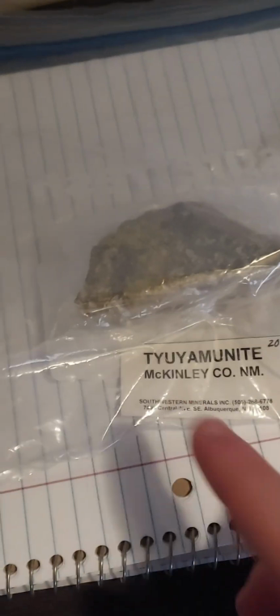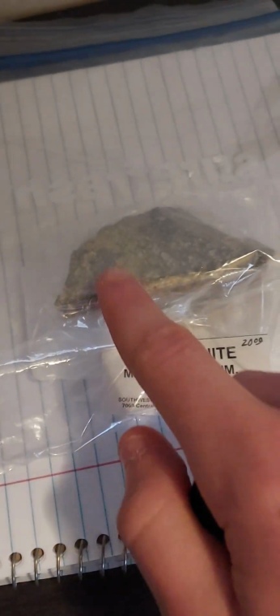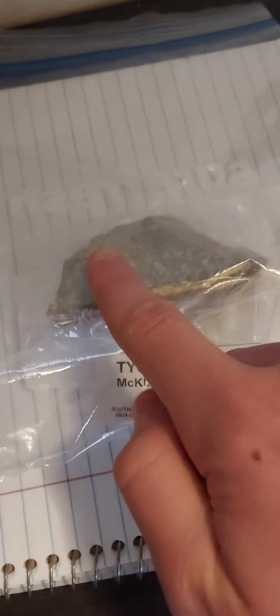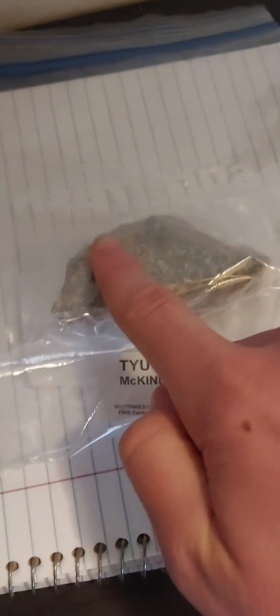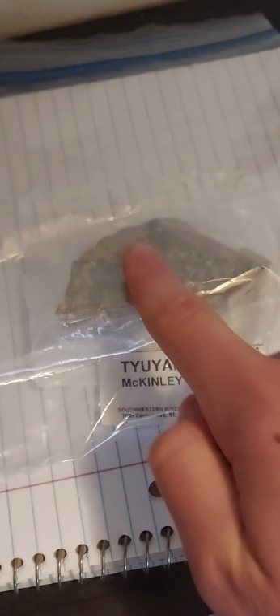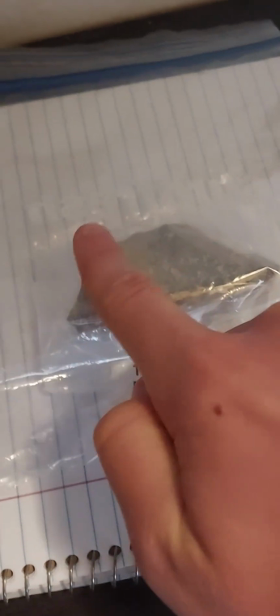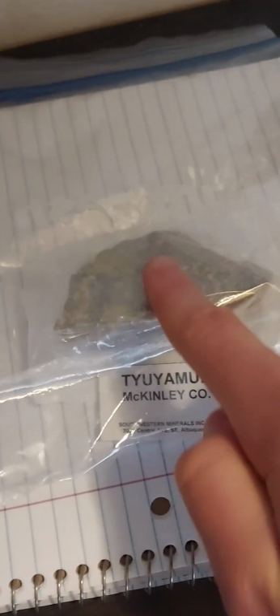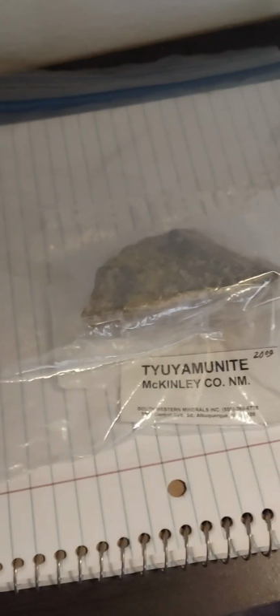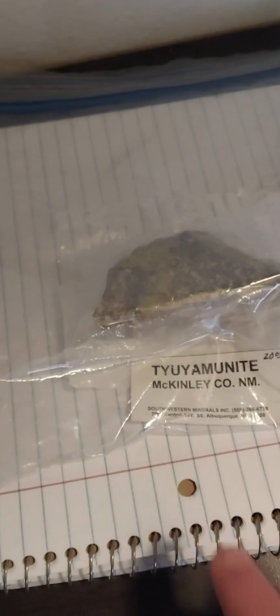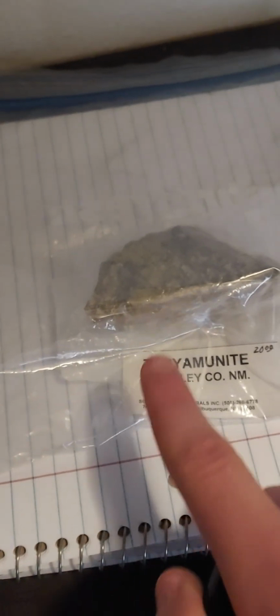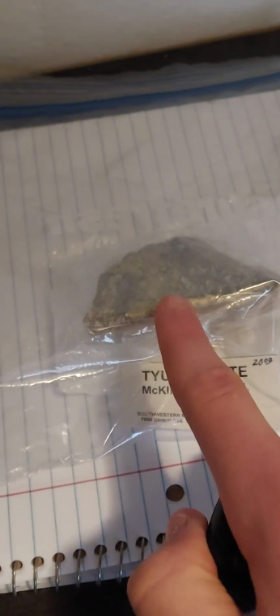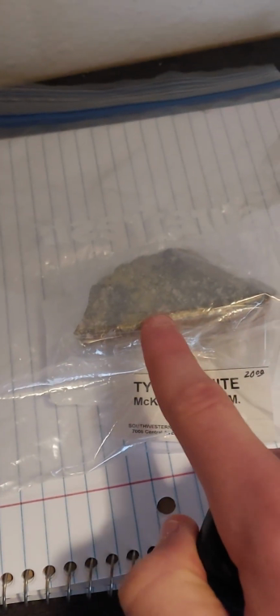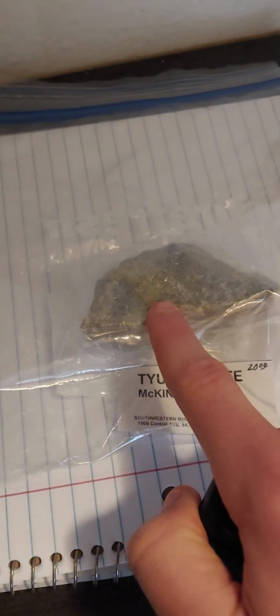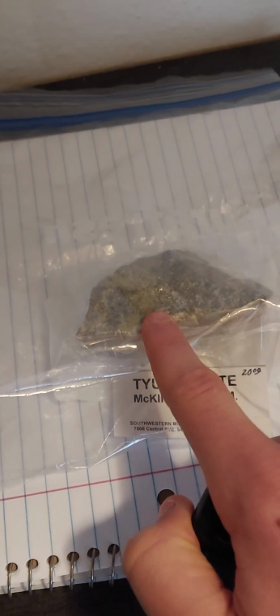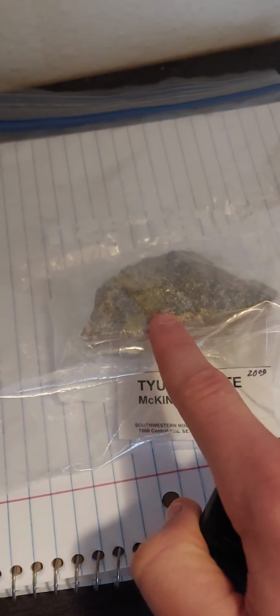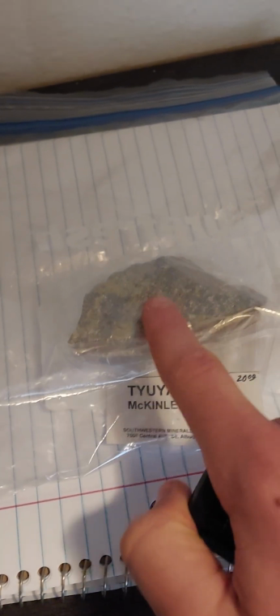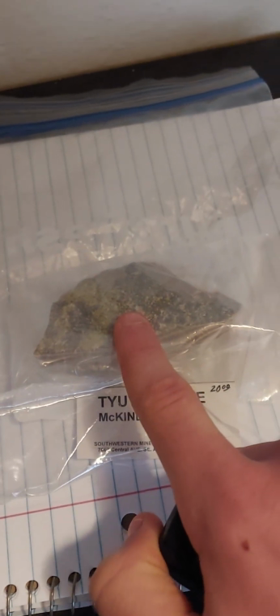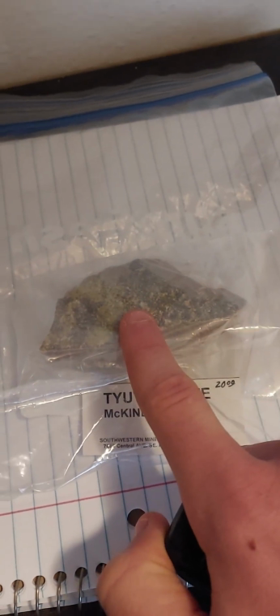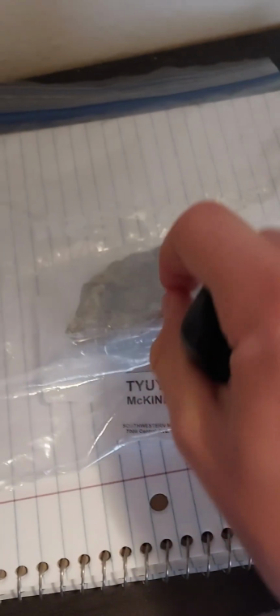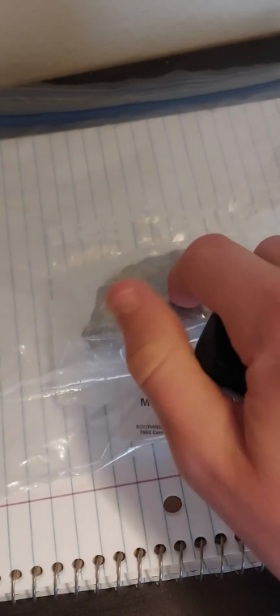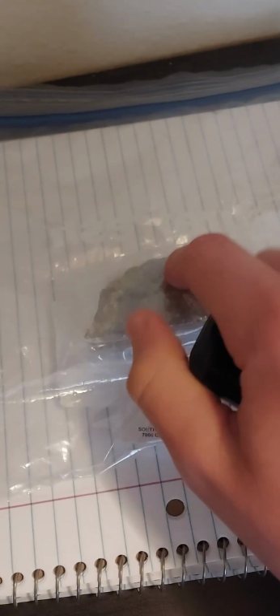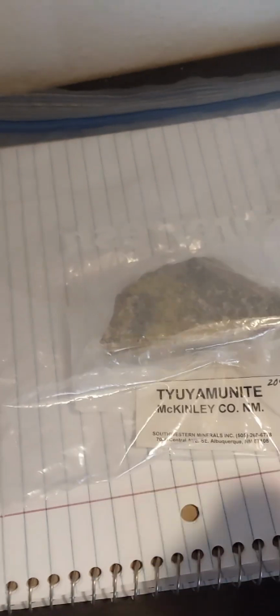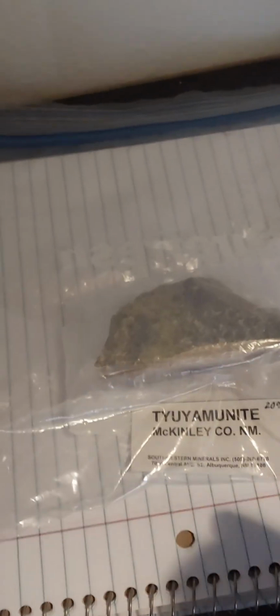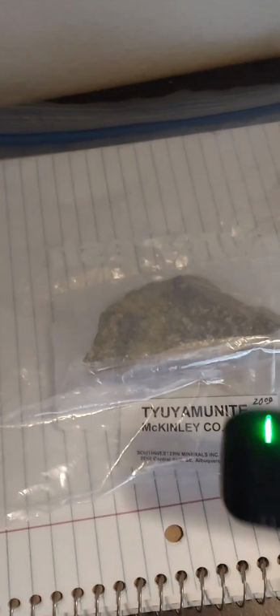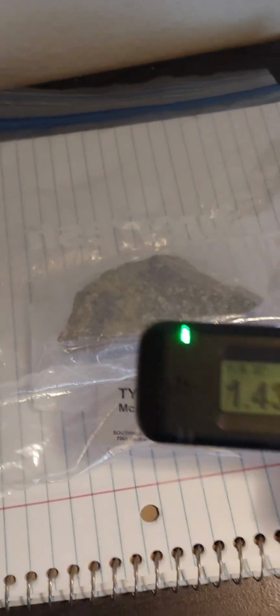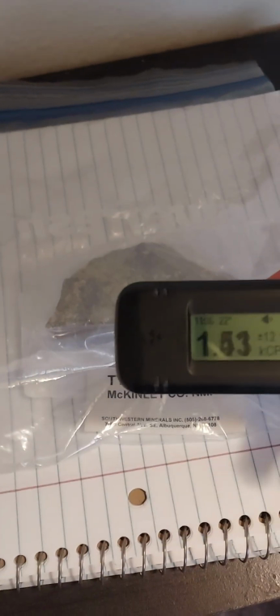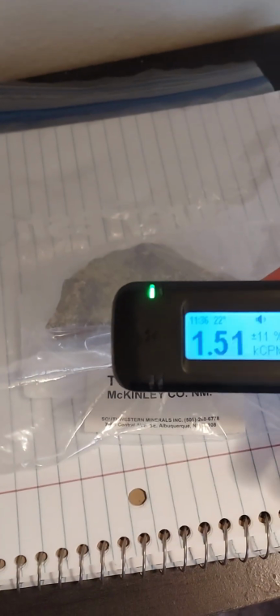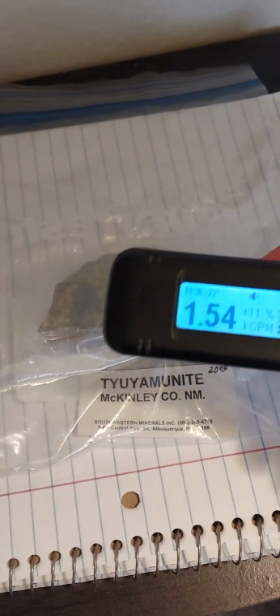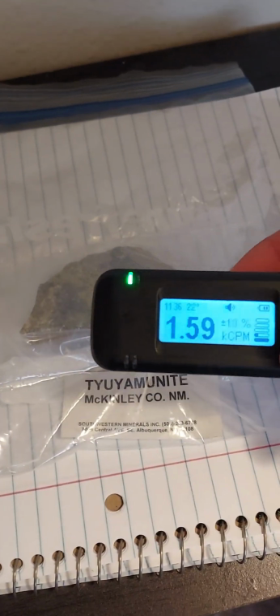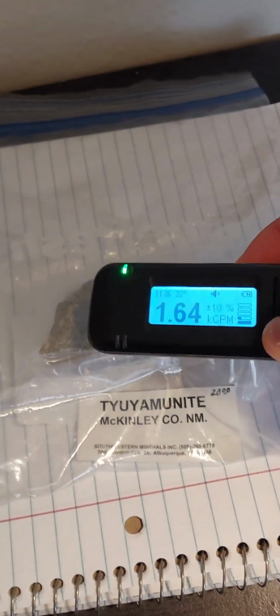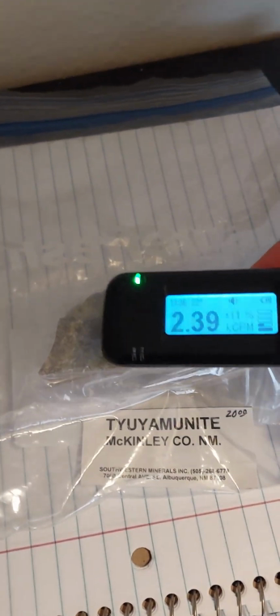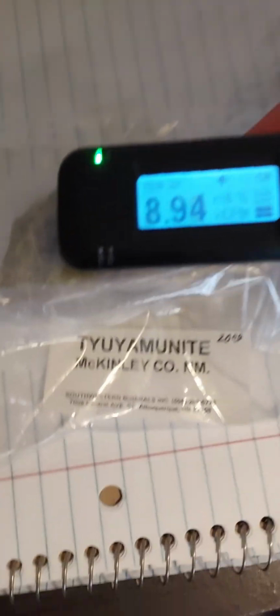Now you can see the yellow tyuyamunite, which gets its color from vanadium and uranium ions, and they give it that nice yellow color. And as you can see here, it is radioactive.